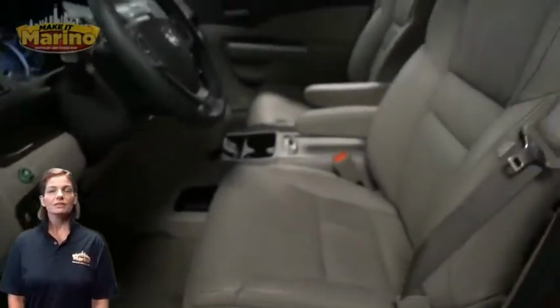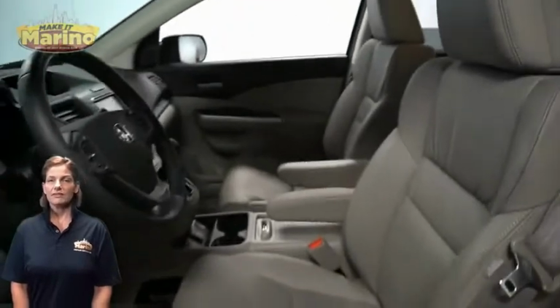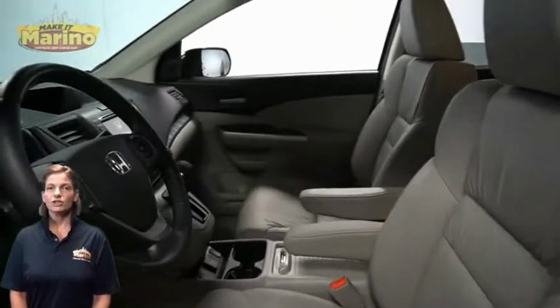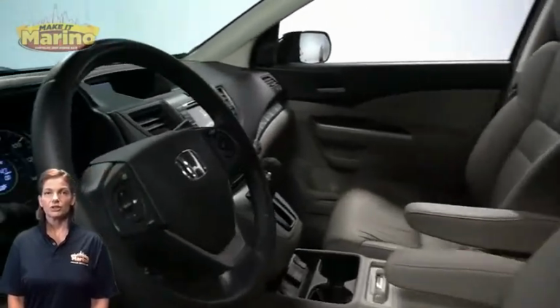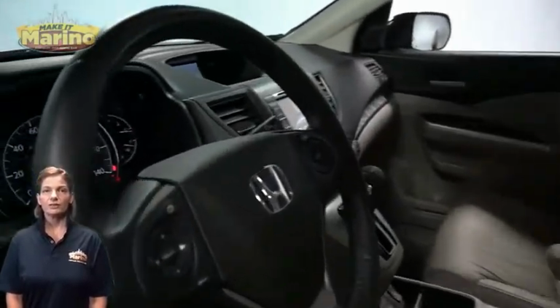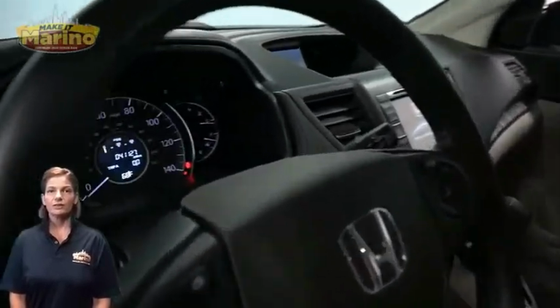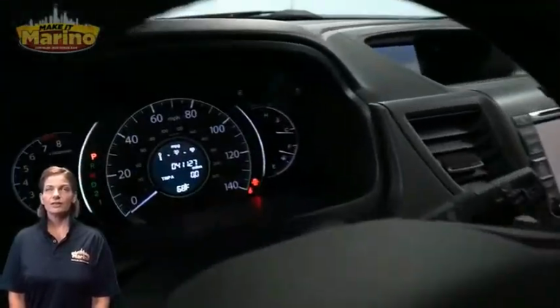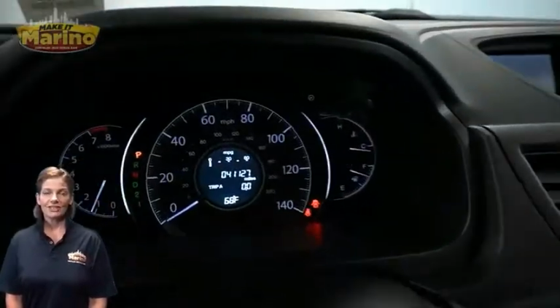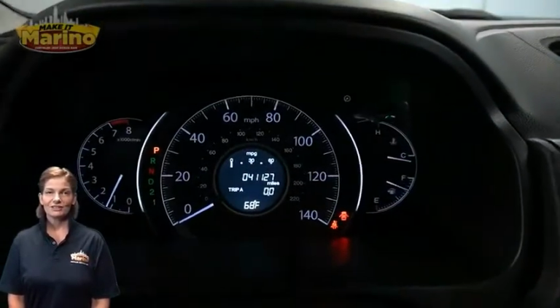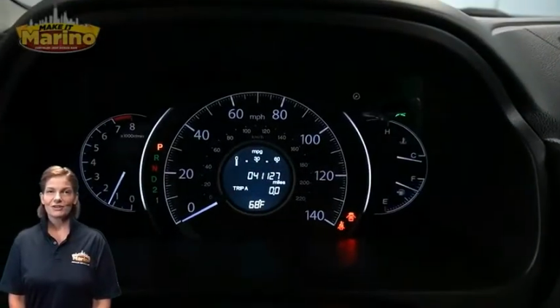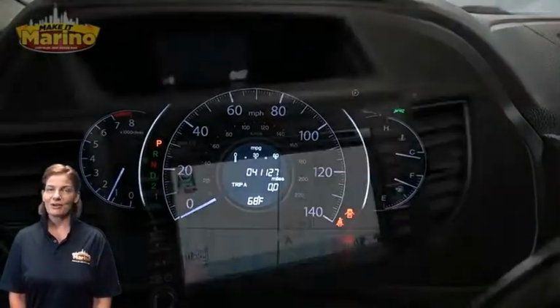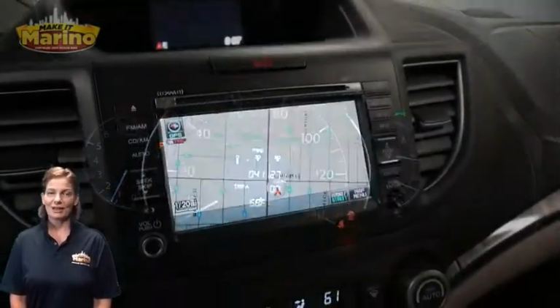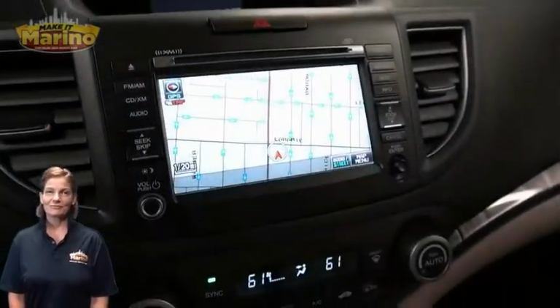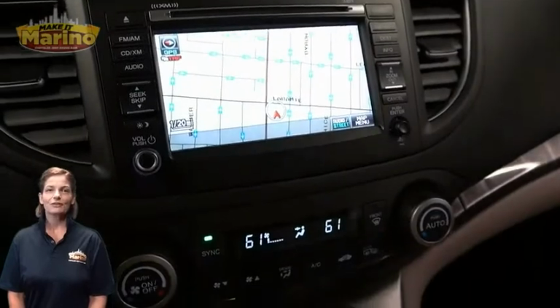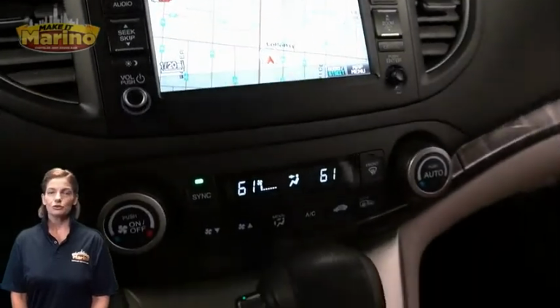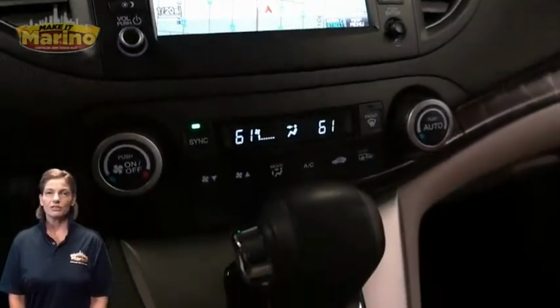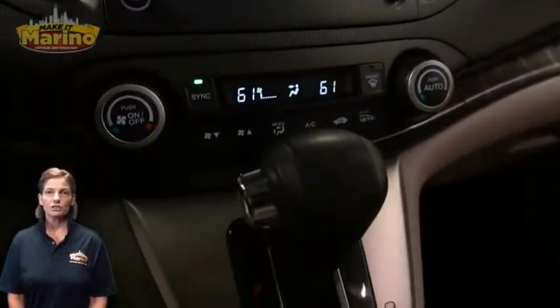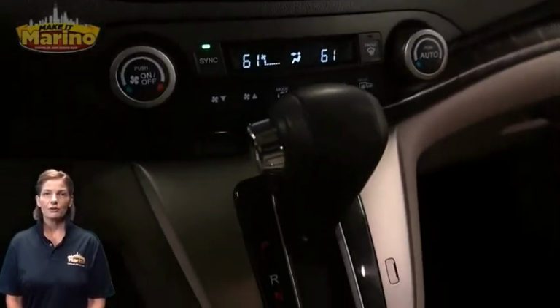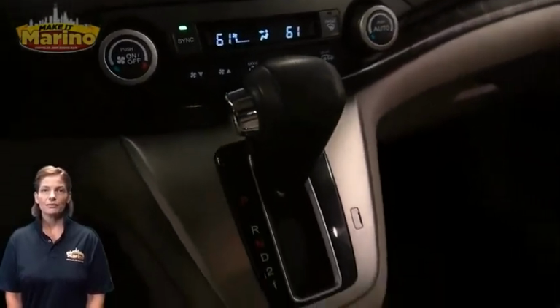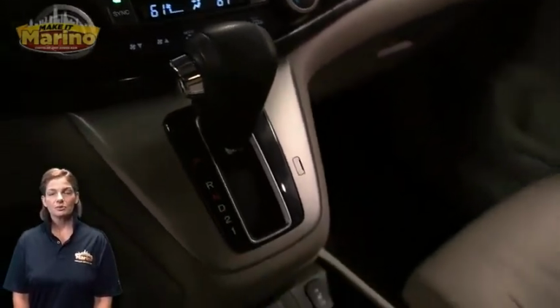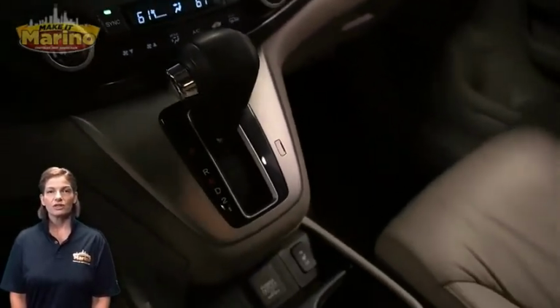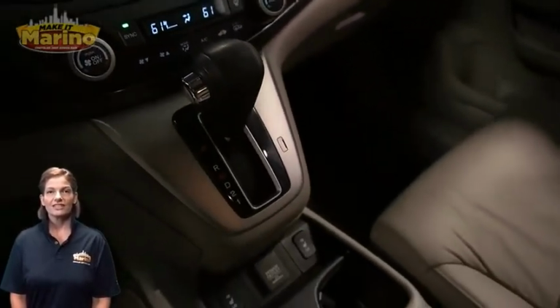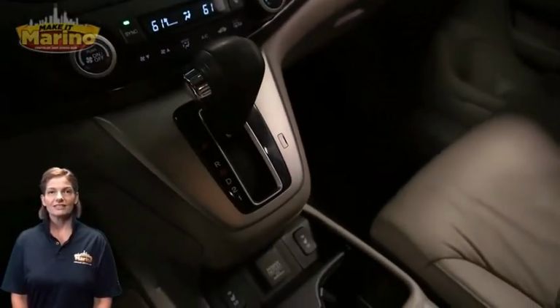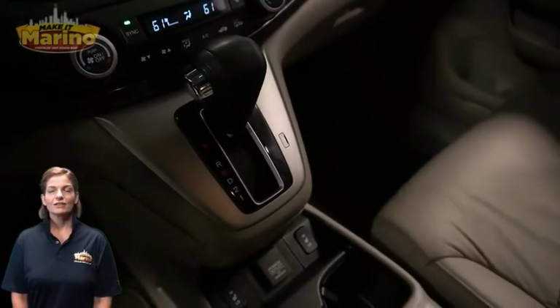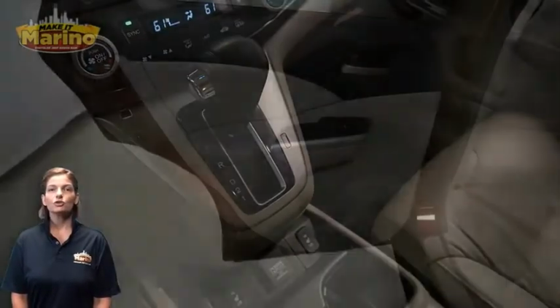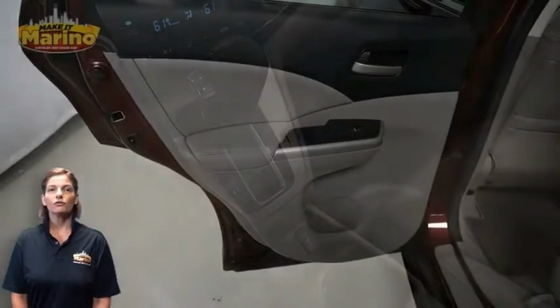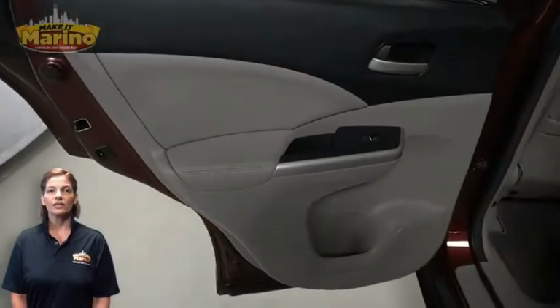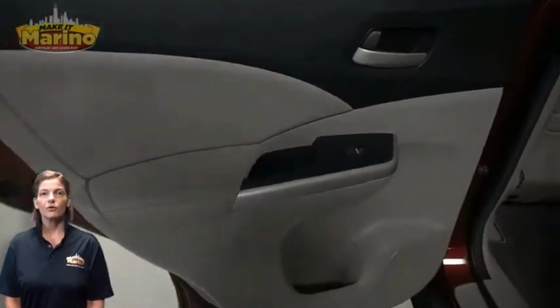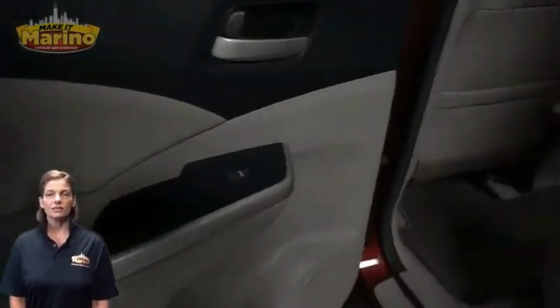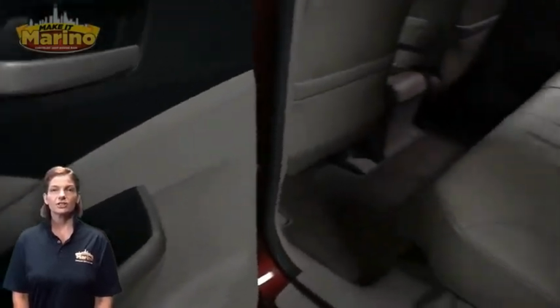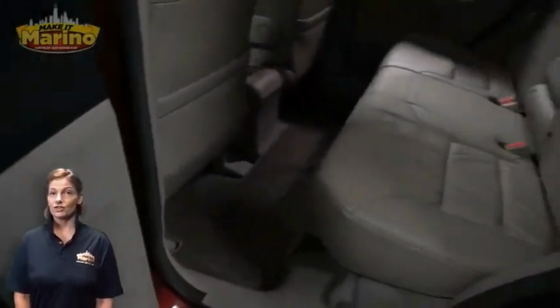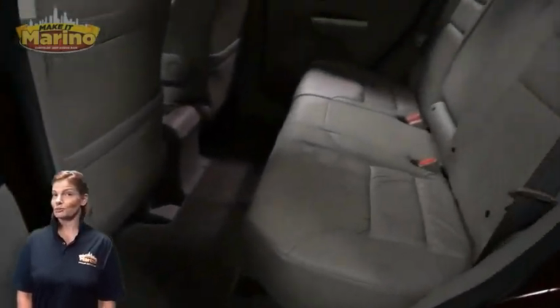7-inch touch screen, navigation, rear backup camera, dual zone temperature control, split folding rear seats, and a 2.4-liter four-cylinder engine, and so much more.